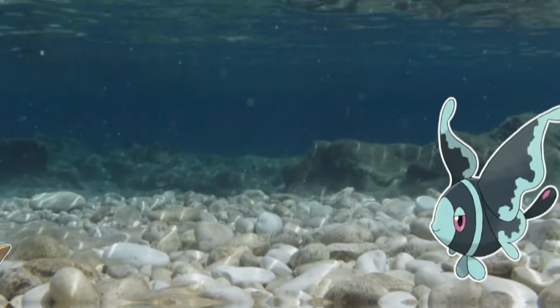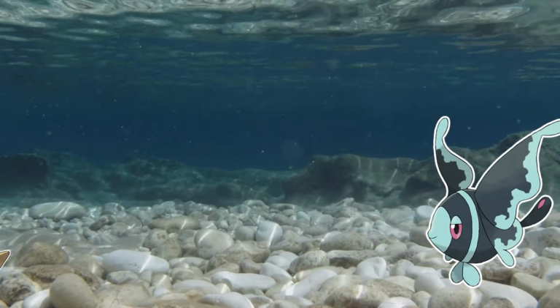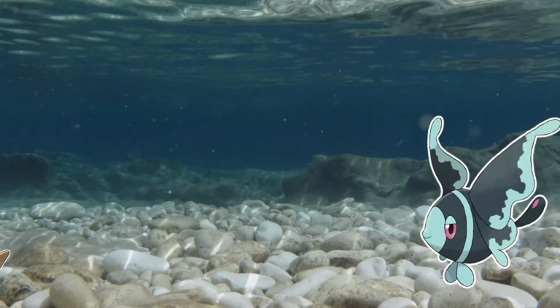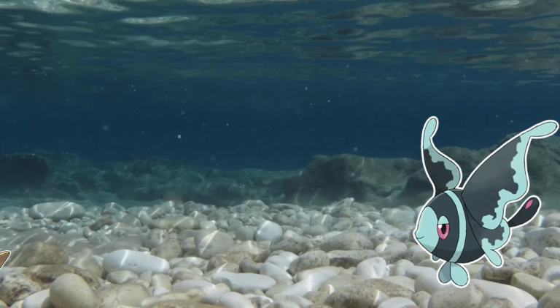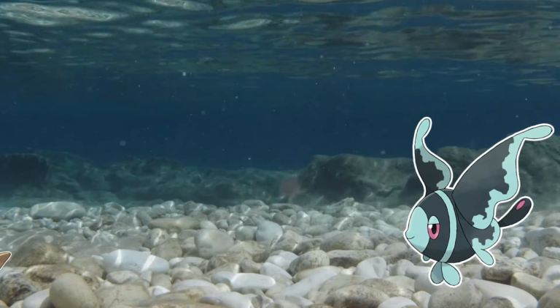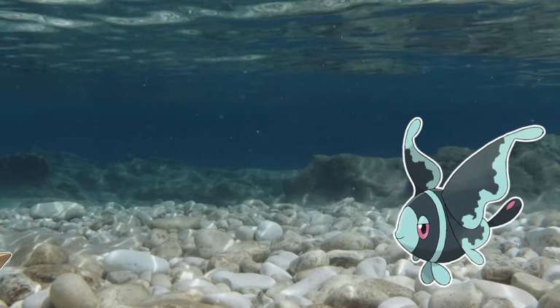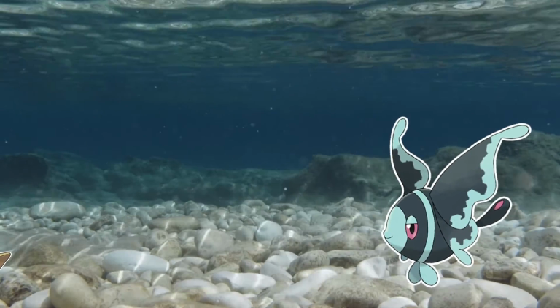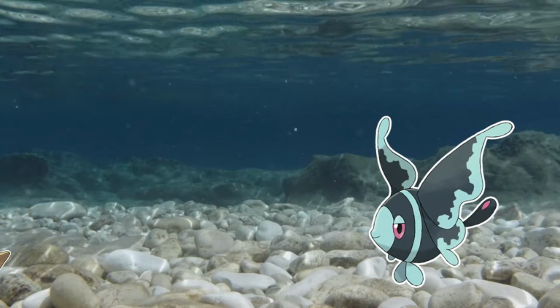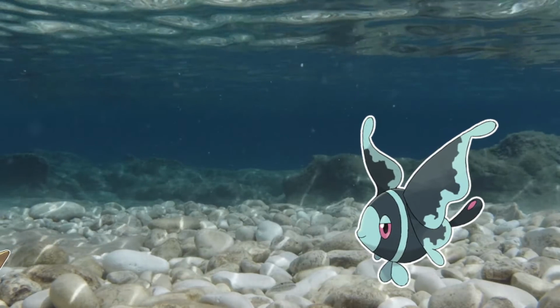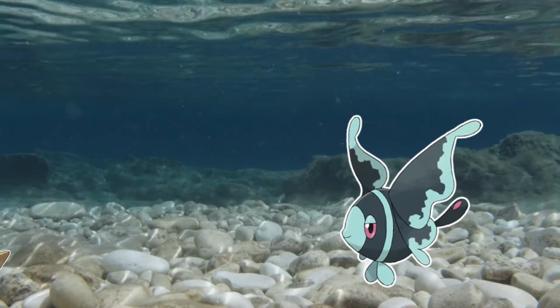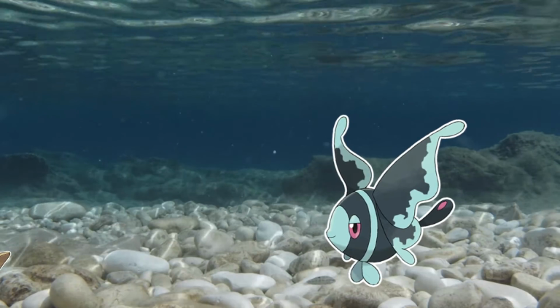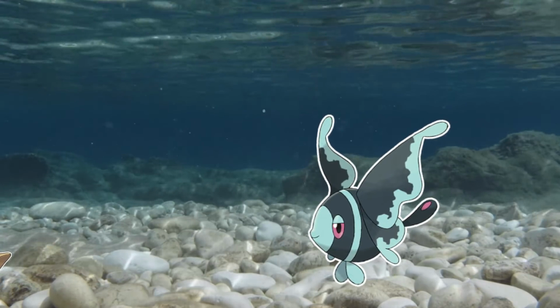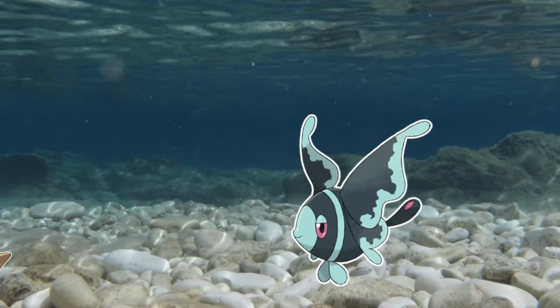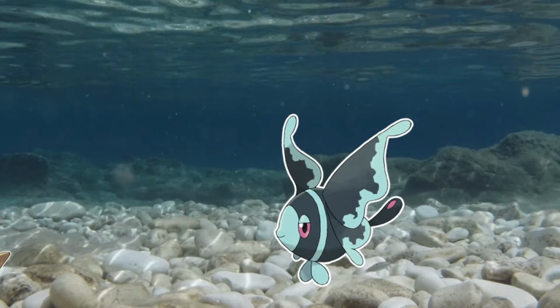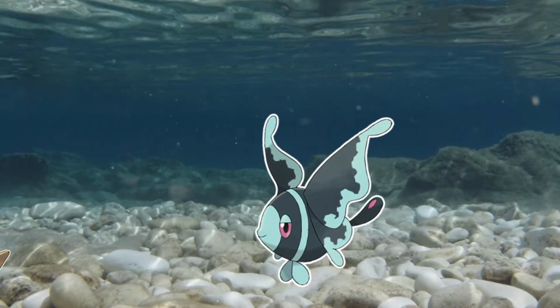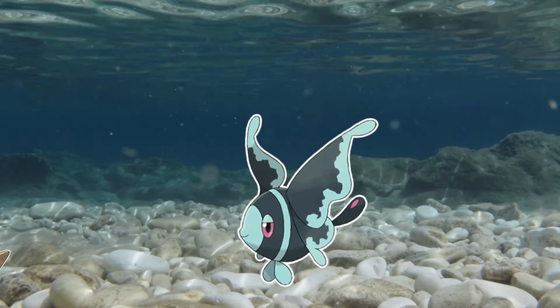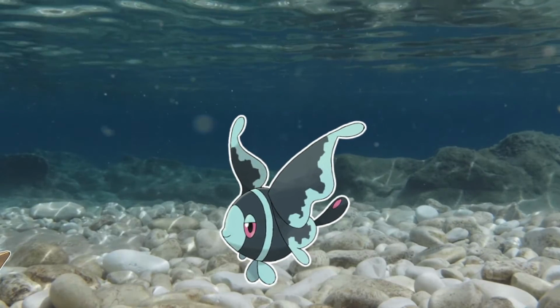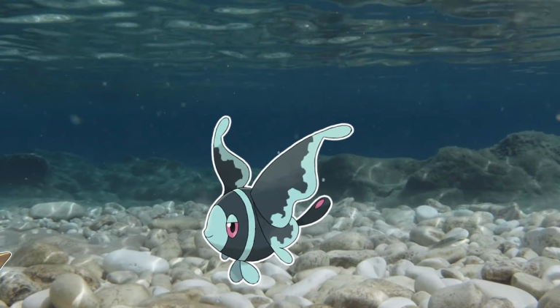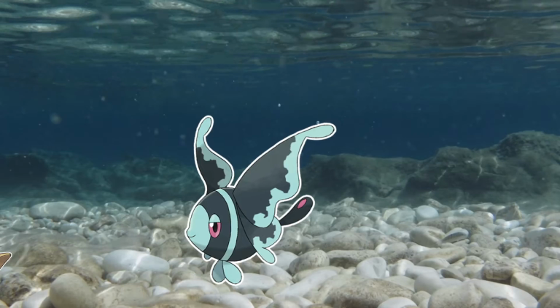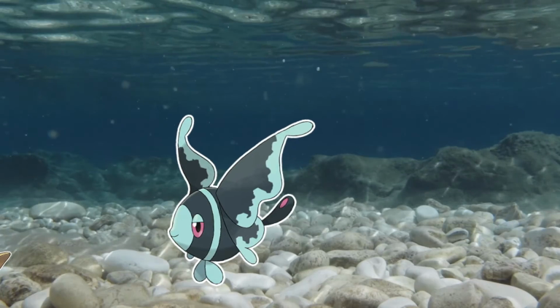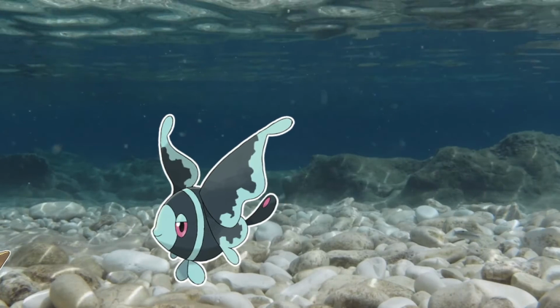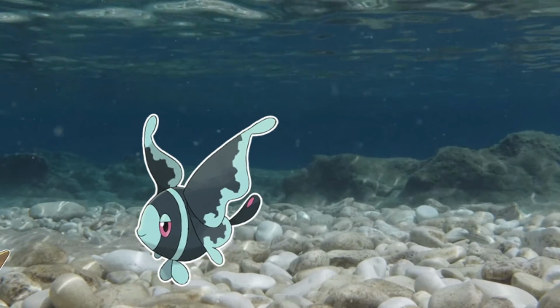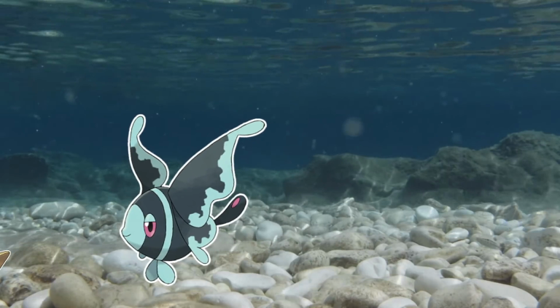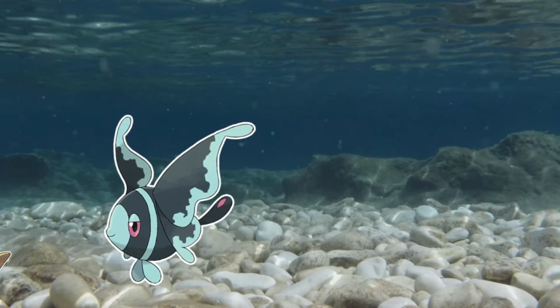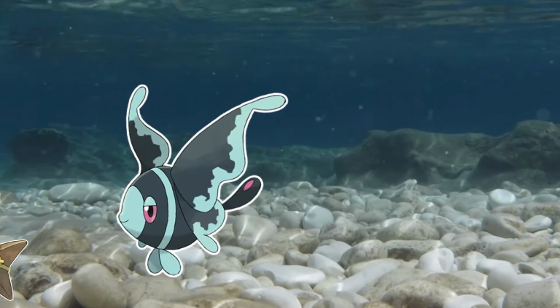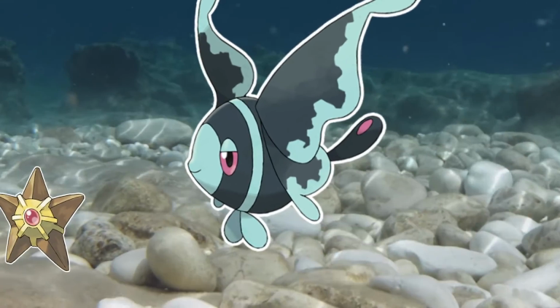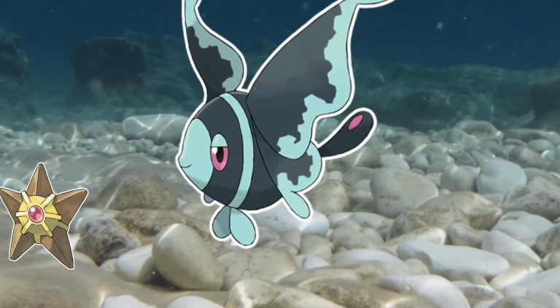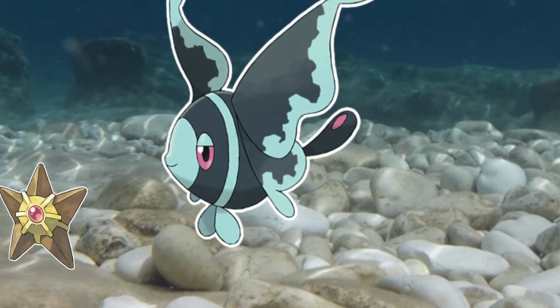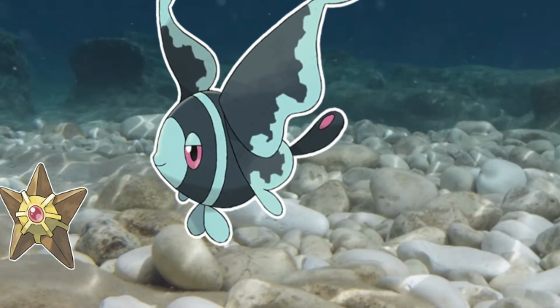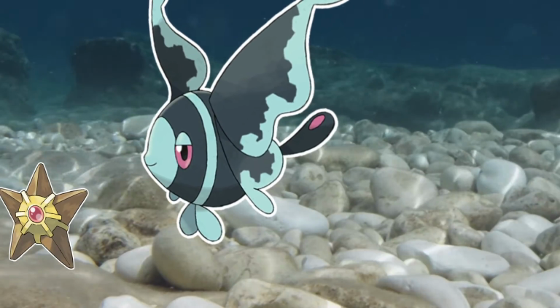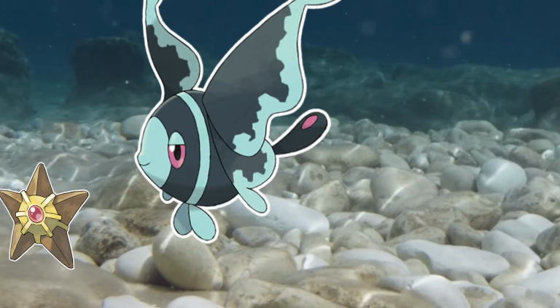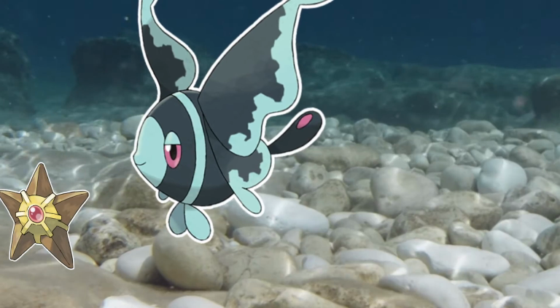Luckily, one method to avoid predation is to move slowly so as not to draw attention from visual predators. If Luminion feels threatened but still needs to search for food, it can tuck its large pectoral fins in and use its modified ventral fins to slowly crawl along the ocean floor.